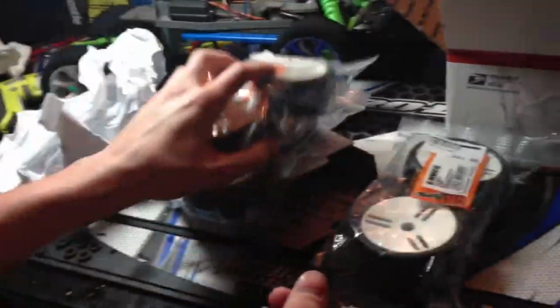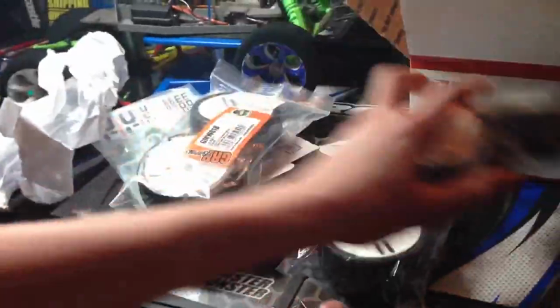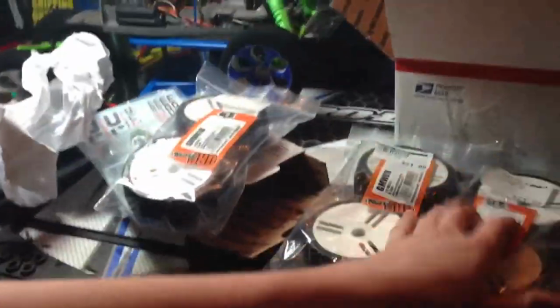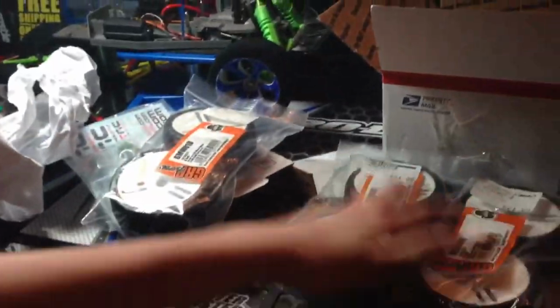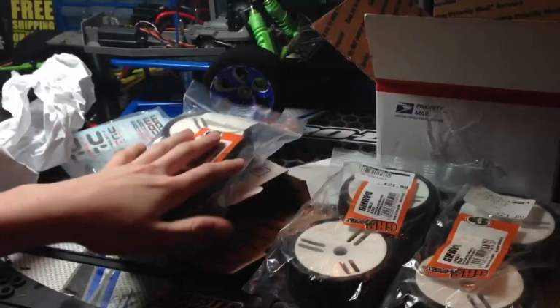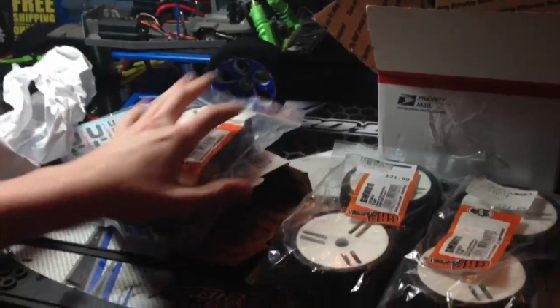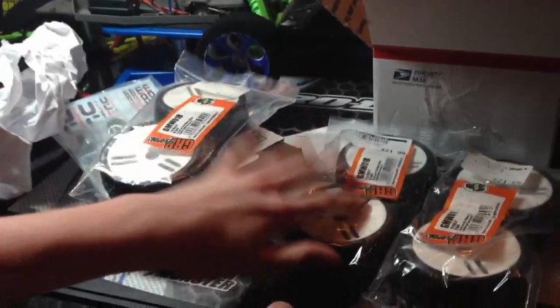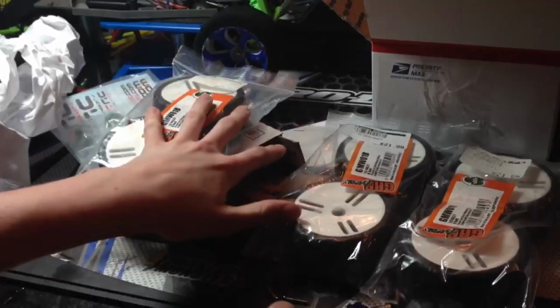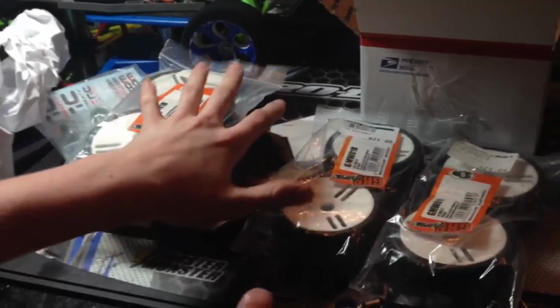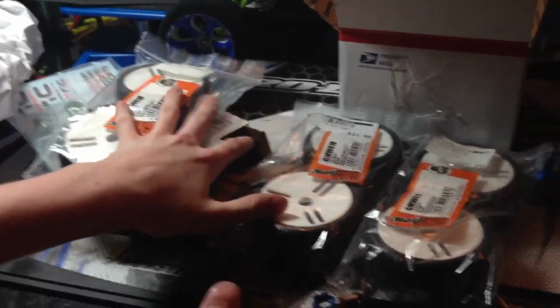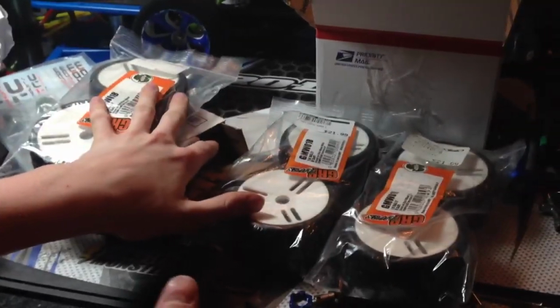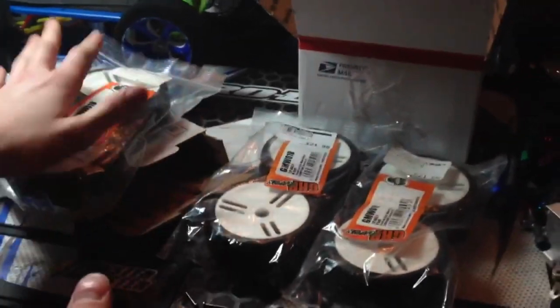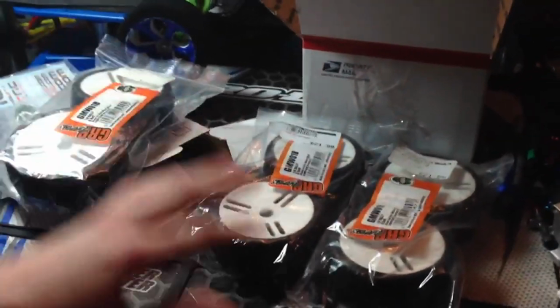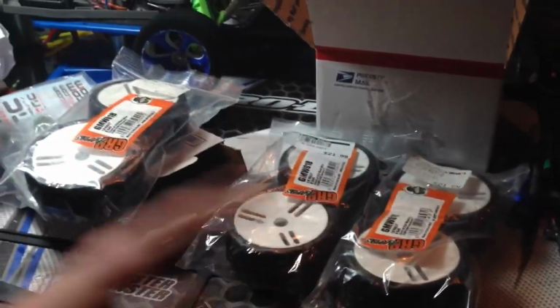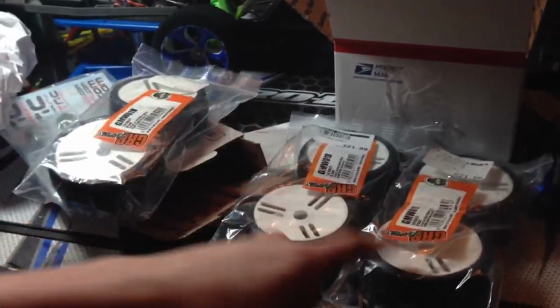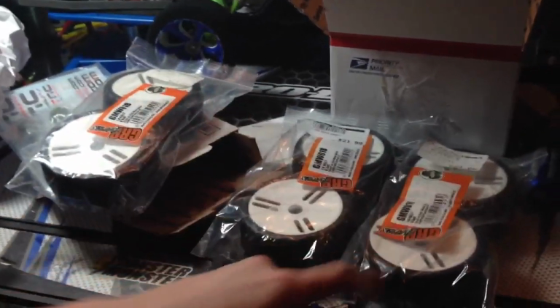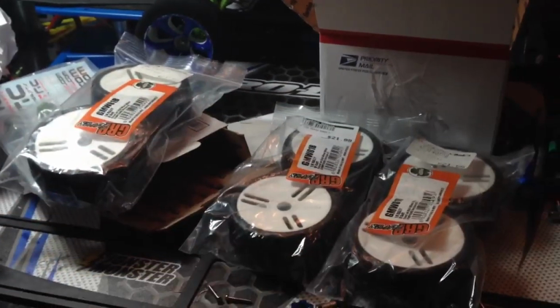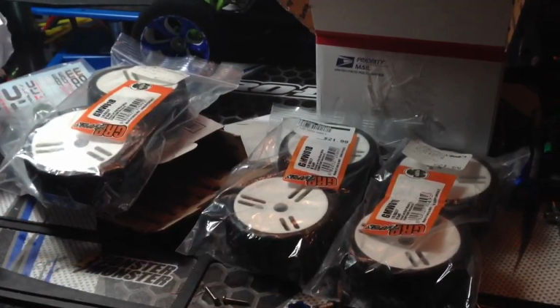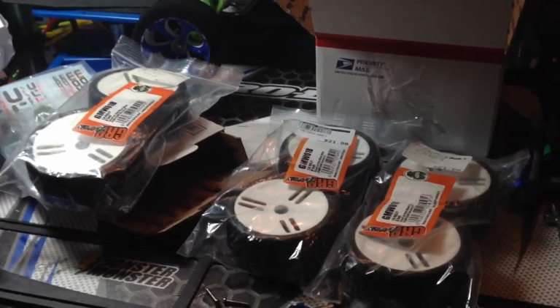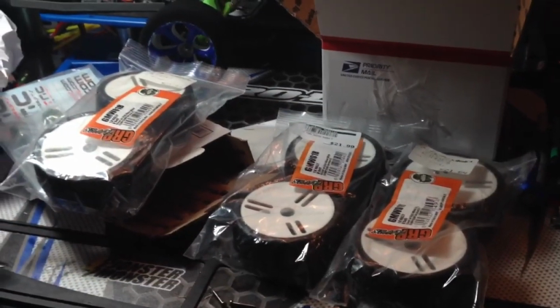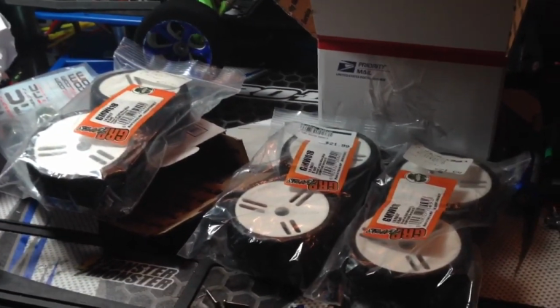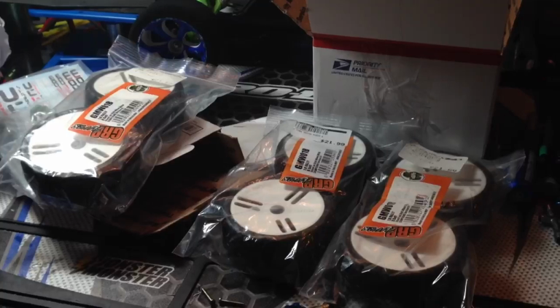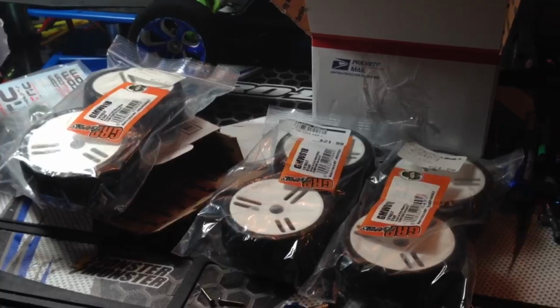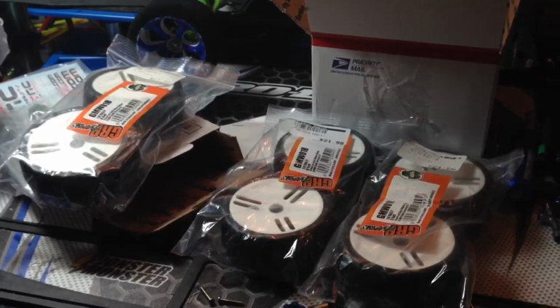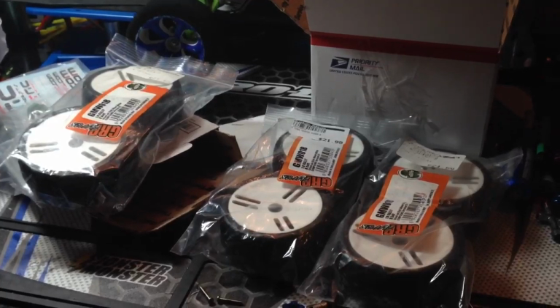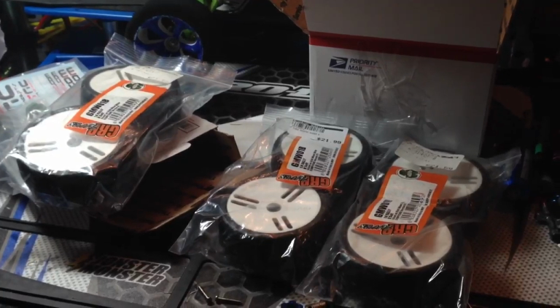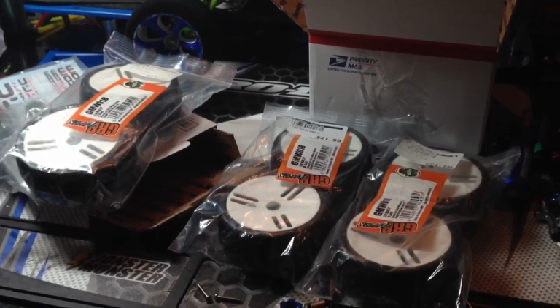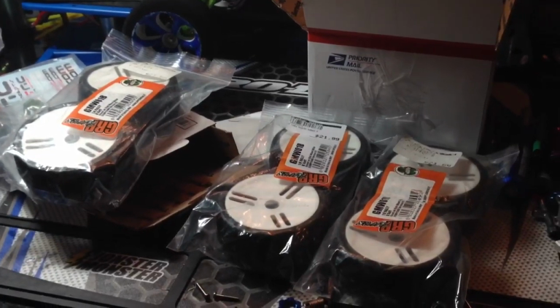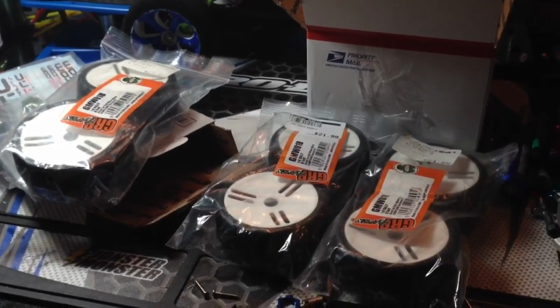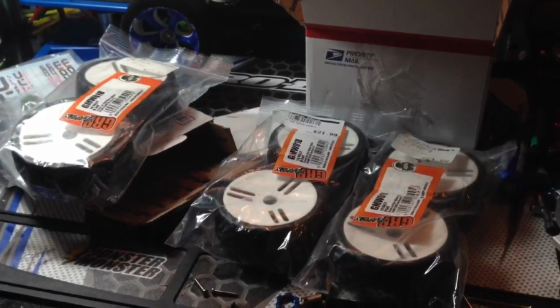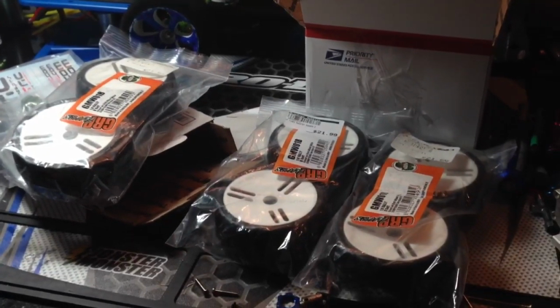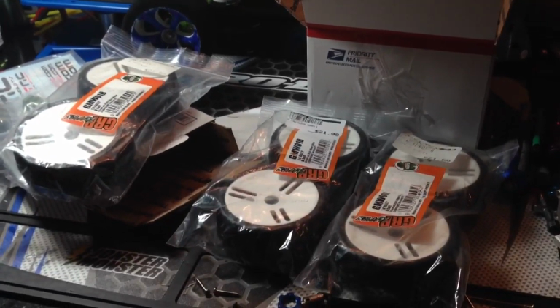I do have three sets of them, so I can have four on my Rustler and use the others for whatever I want. So let me take you through the installation.